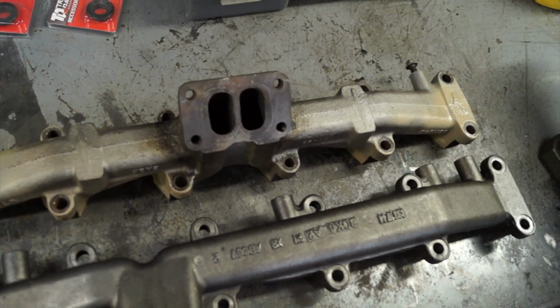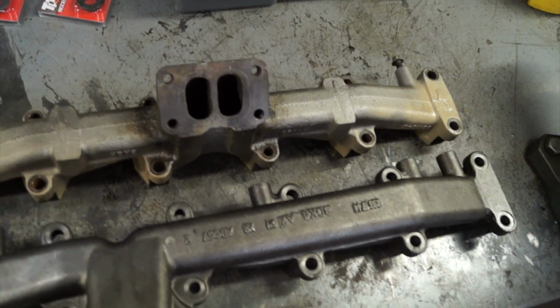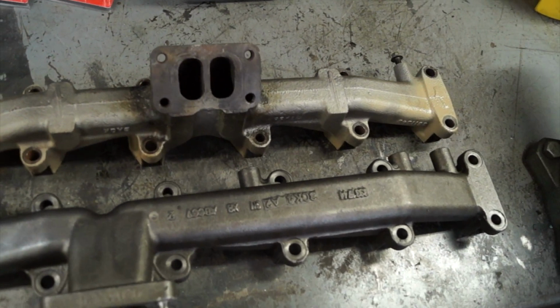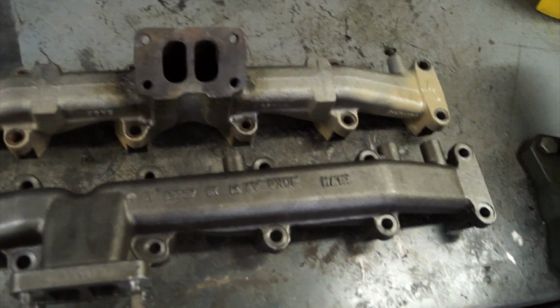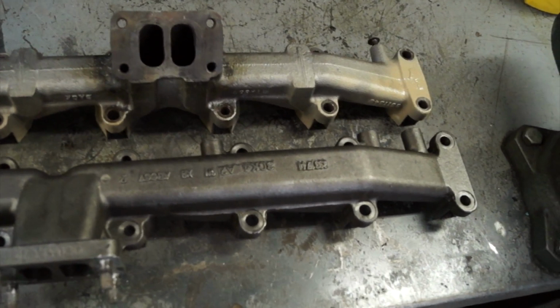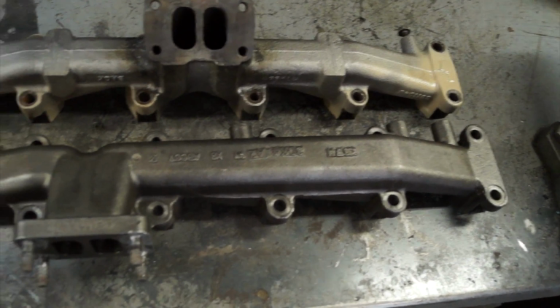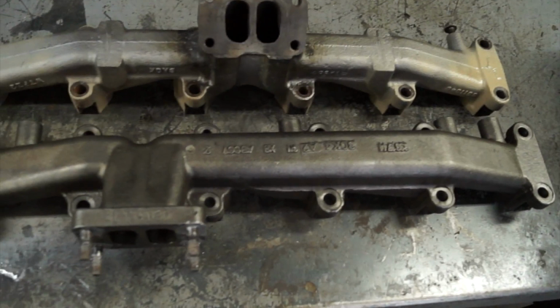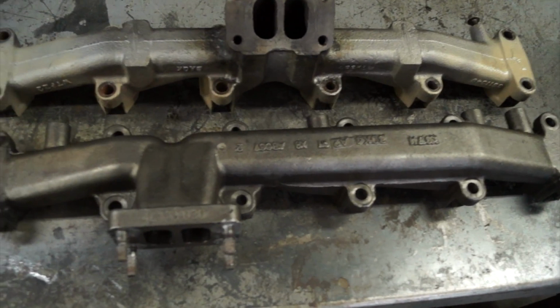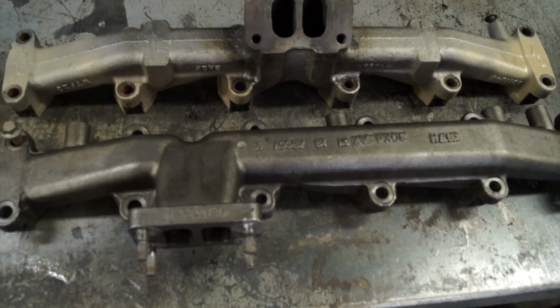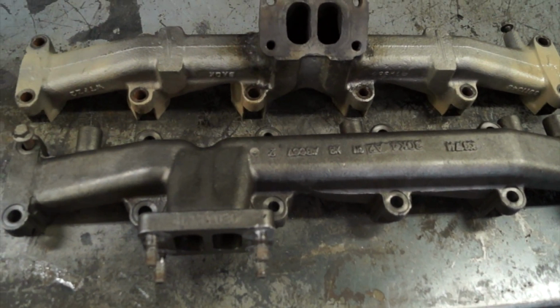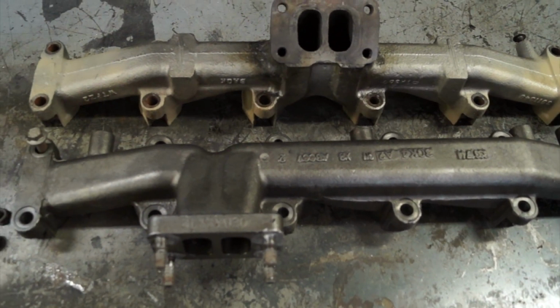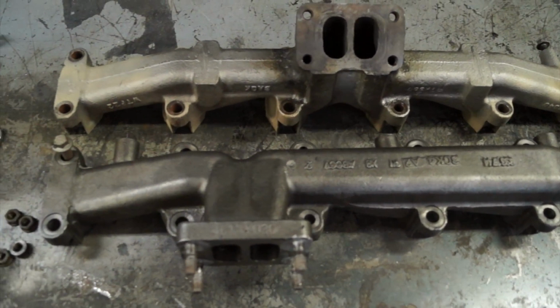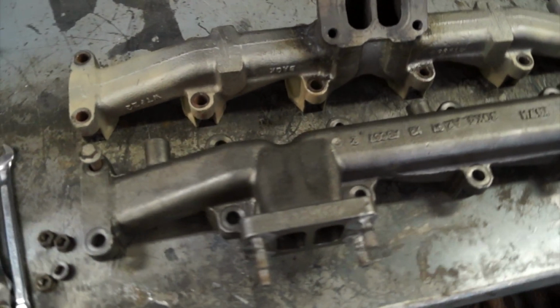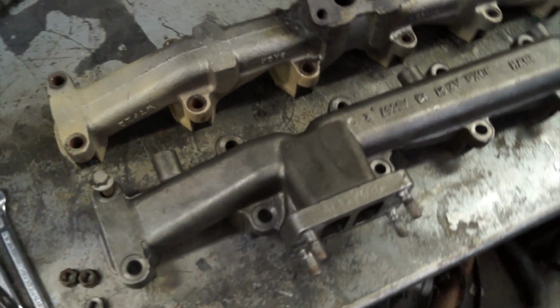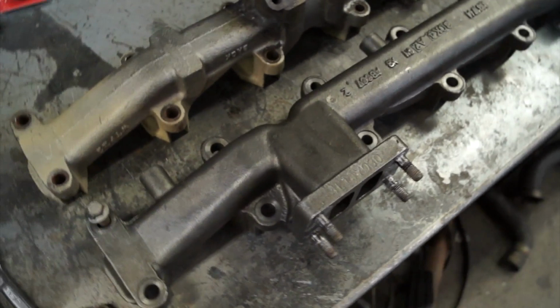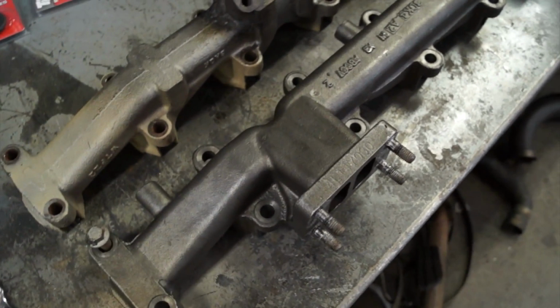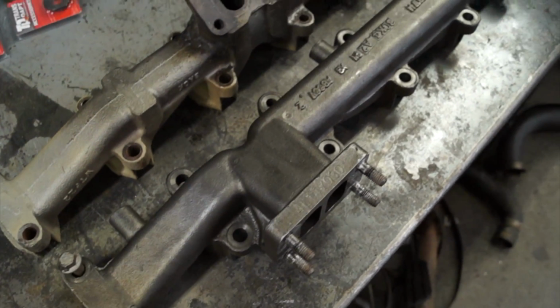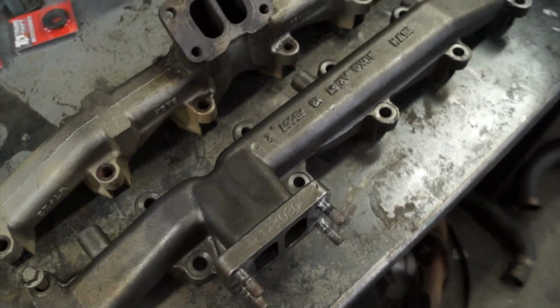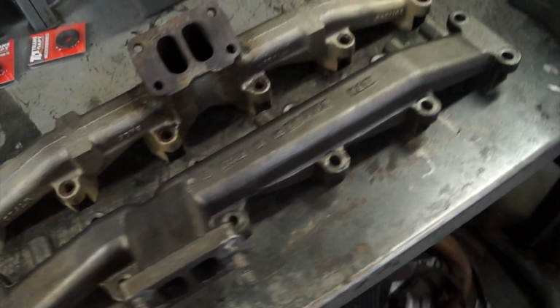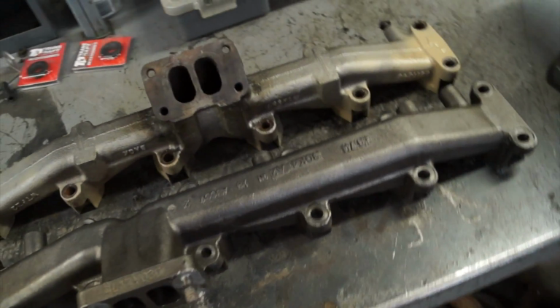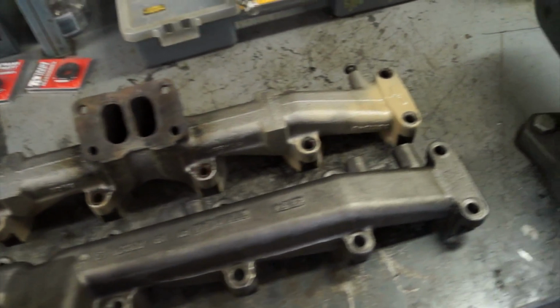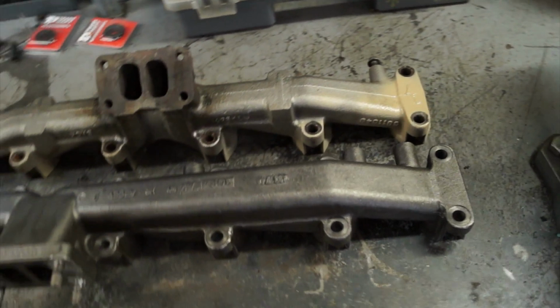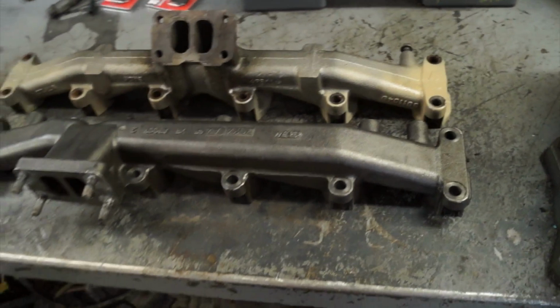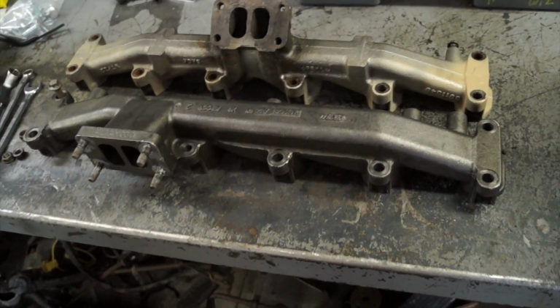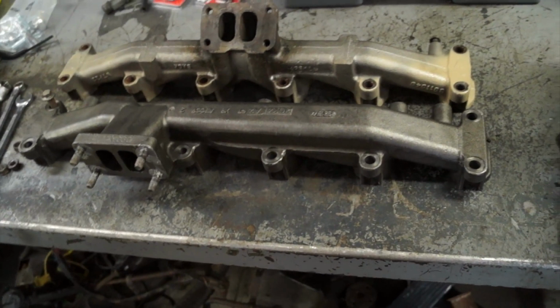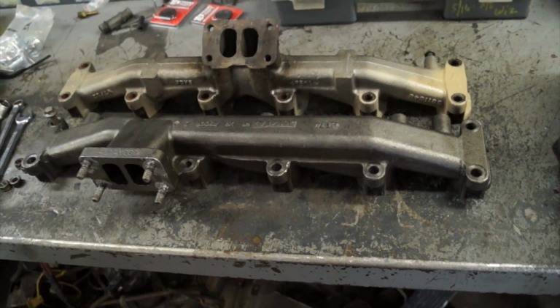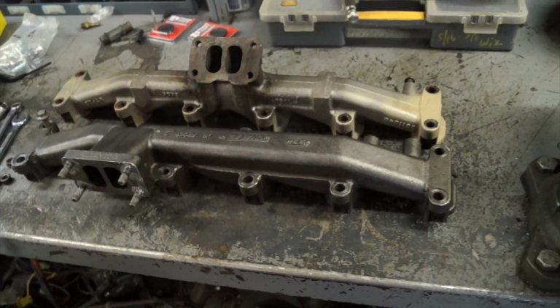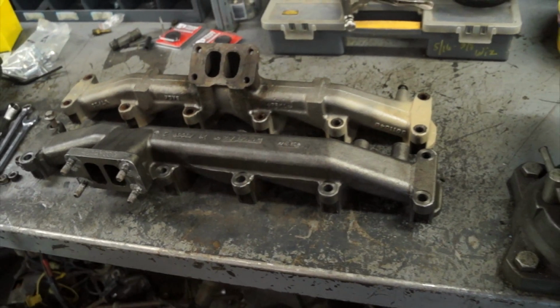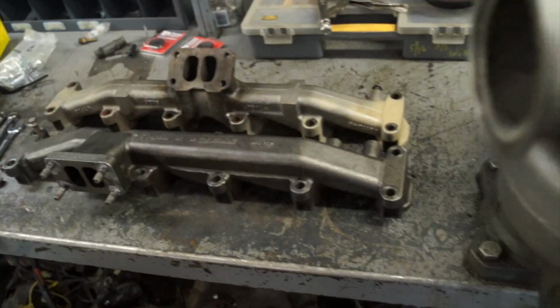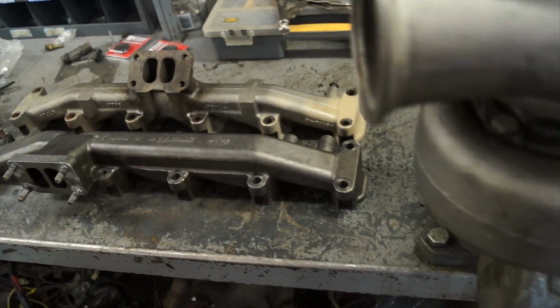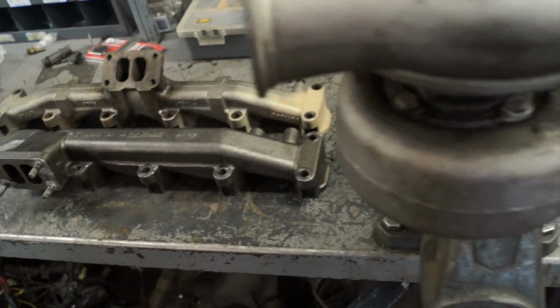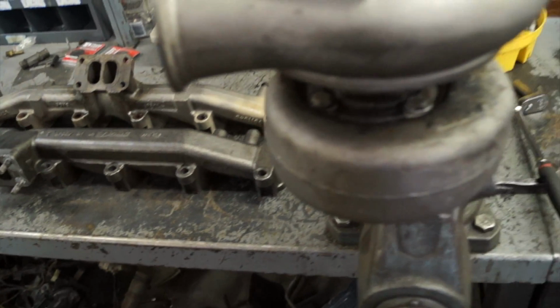This one, from some of the other conversion companies, is actually called a conversion-friendly manifold. It does actually help a little bit in certain applications. Now, if you're going to do this, there are a couple things you have to do to your turbo.